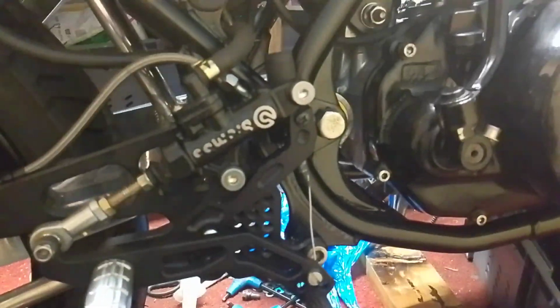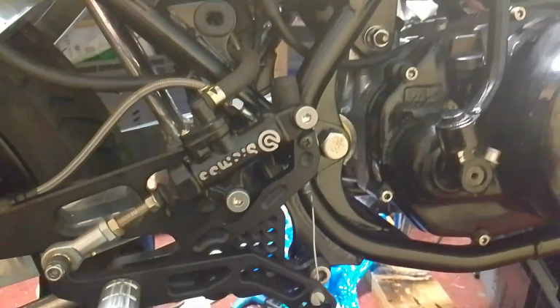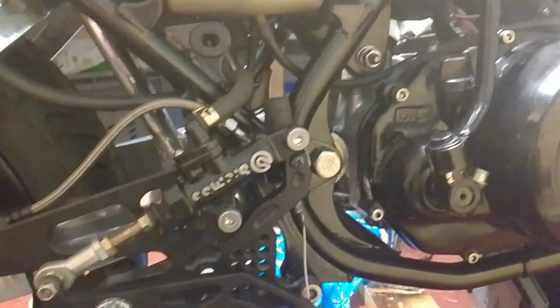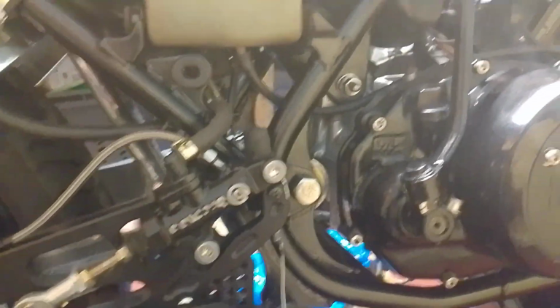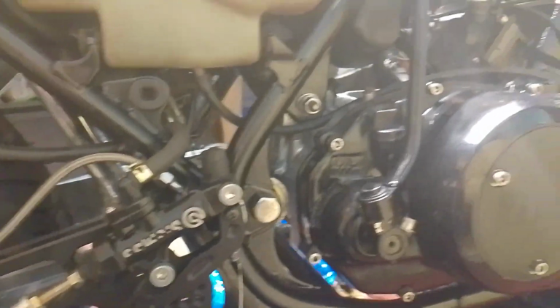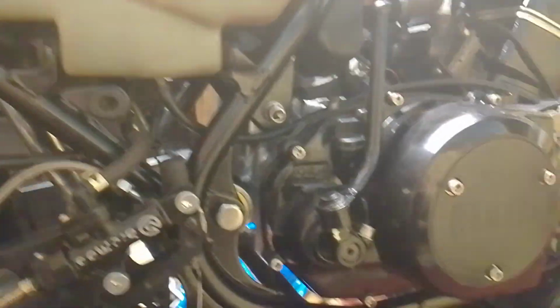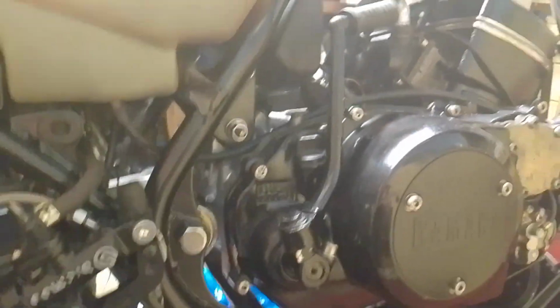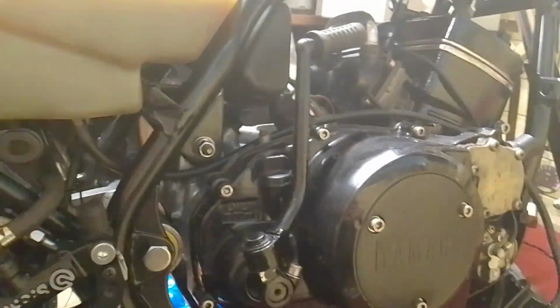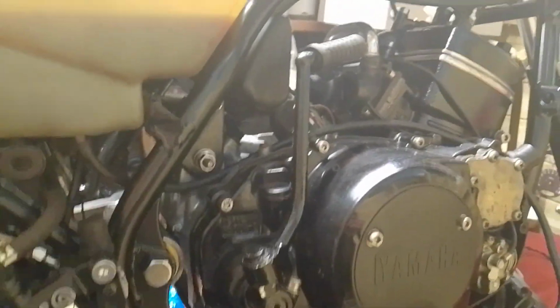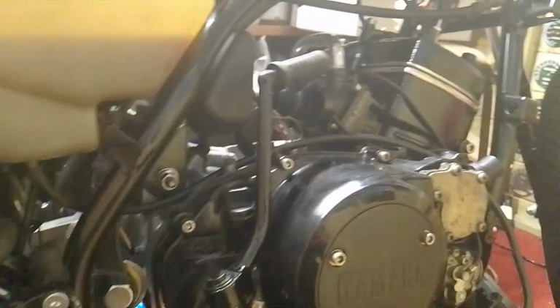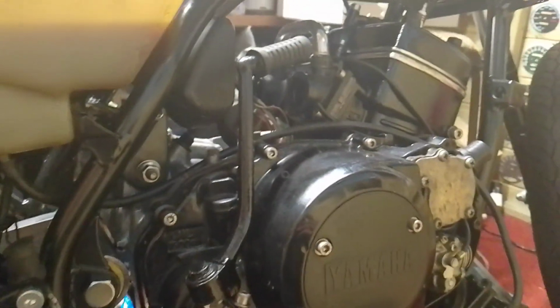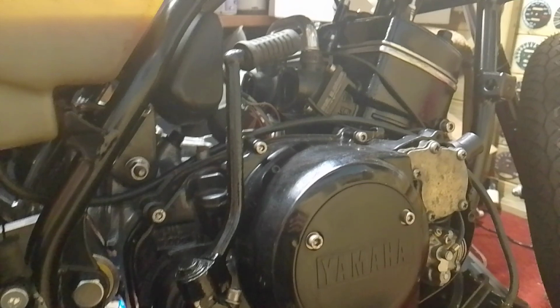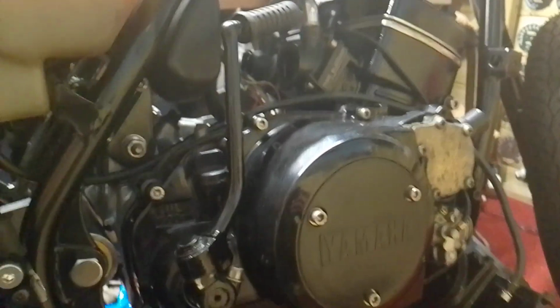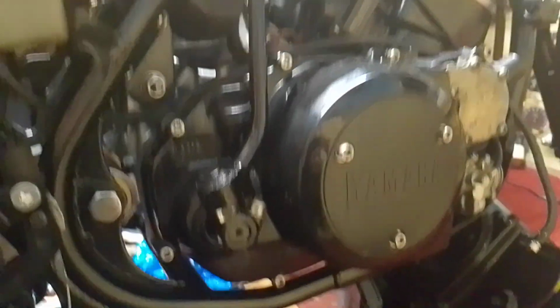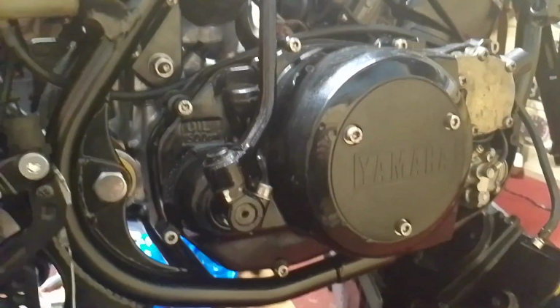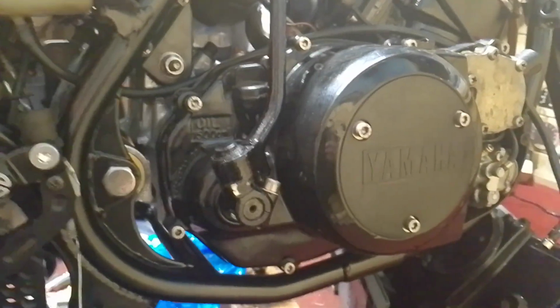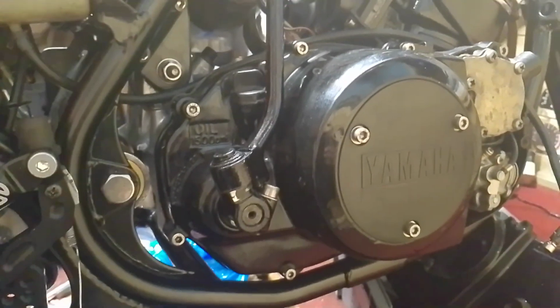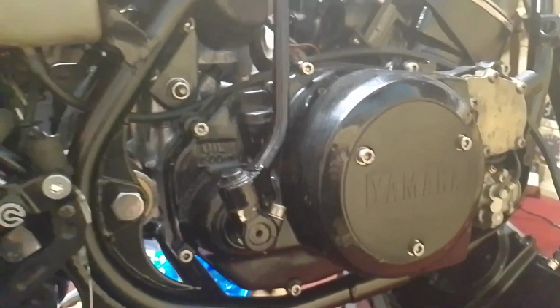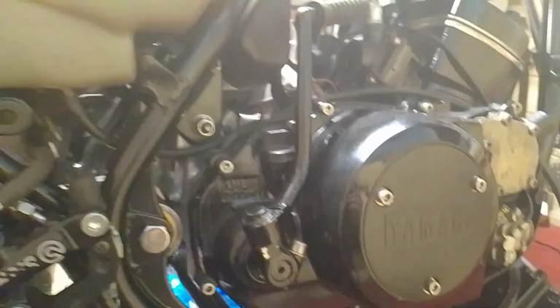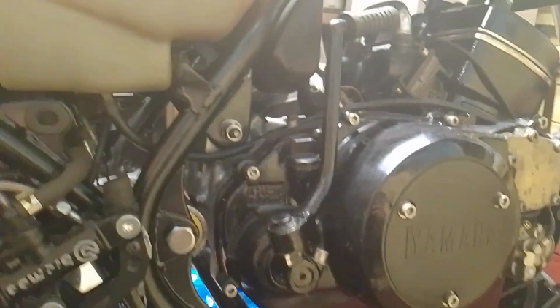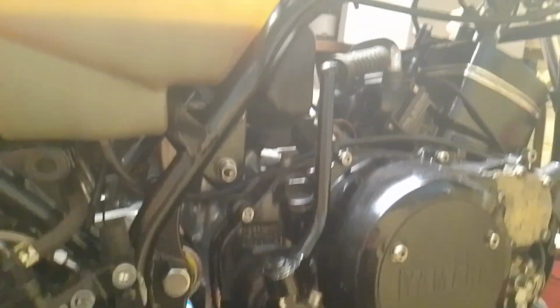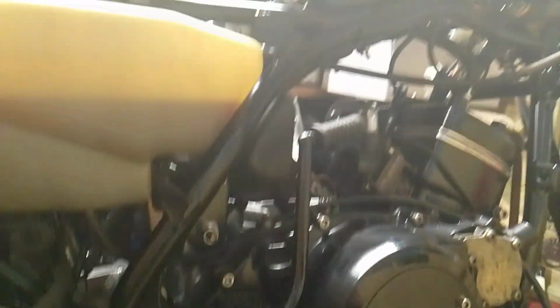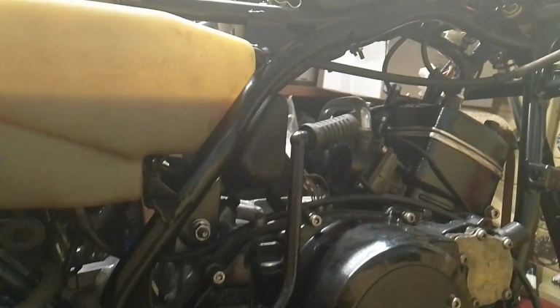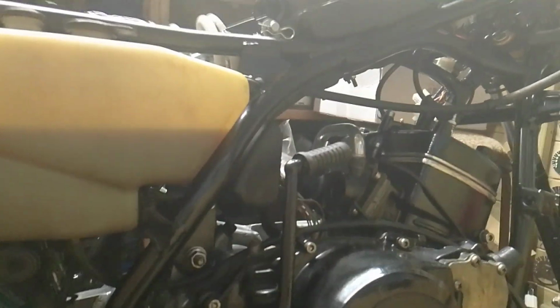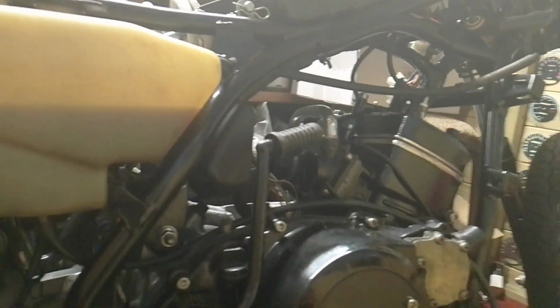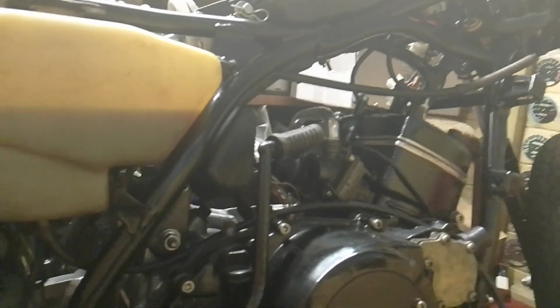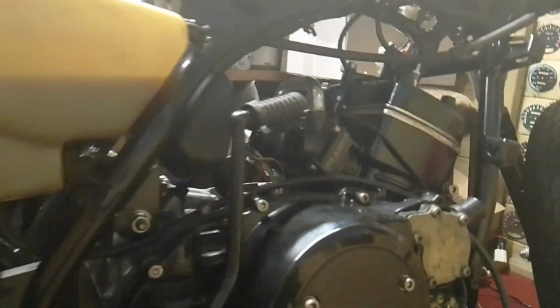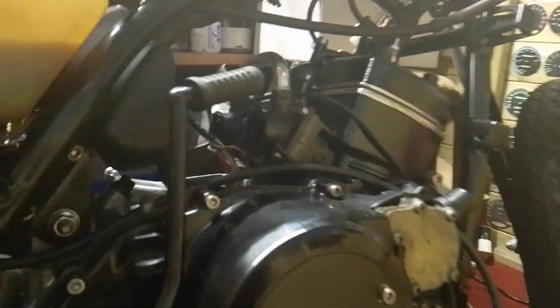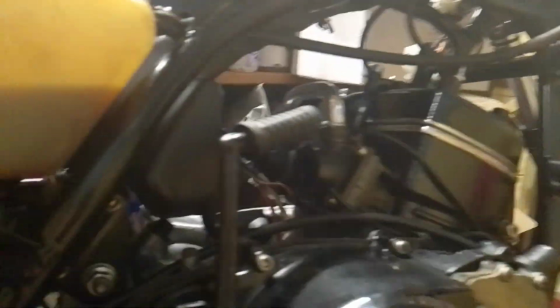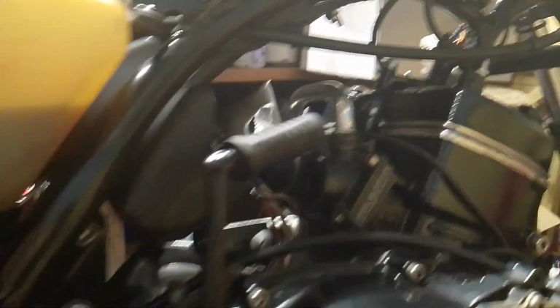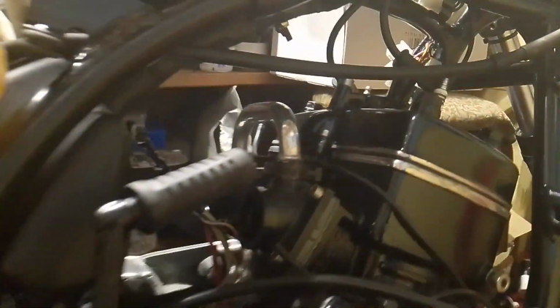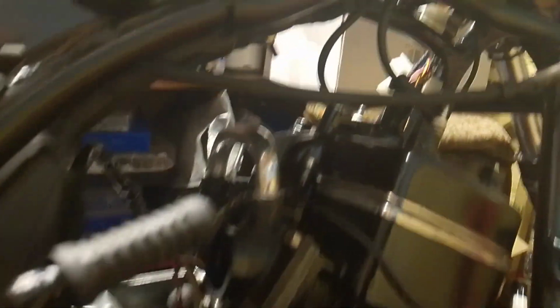Good afternoon LC people. Engine went in first thing this morning, then I went and visited my mate for an hour and got some spacers for my Zontes wheels.